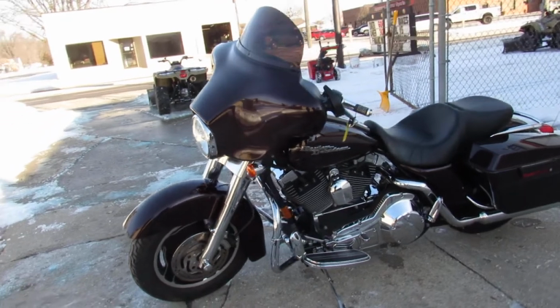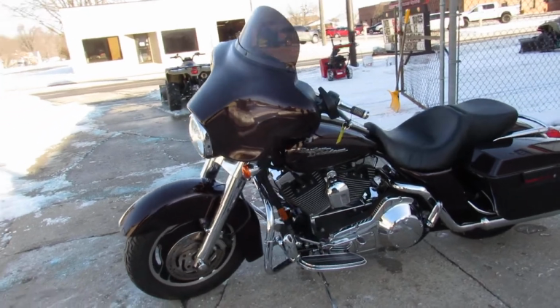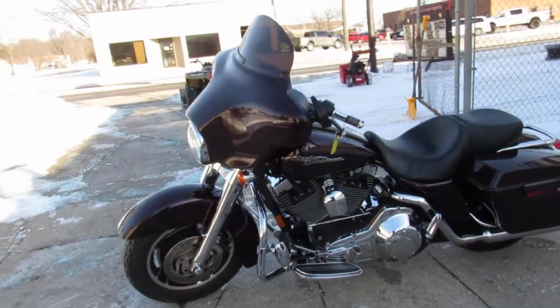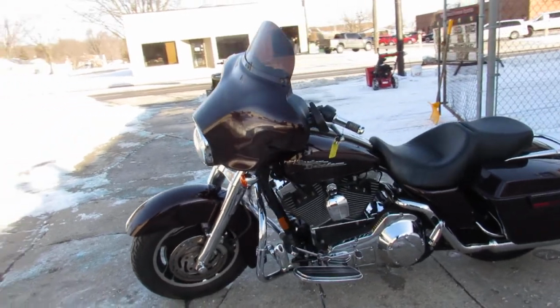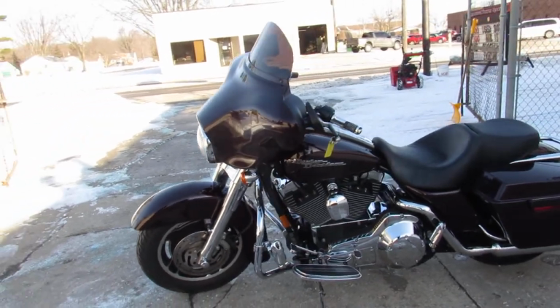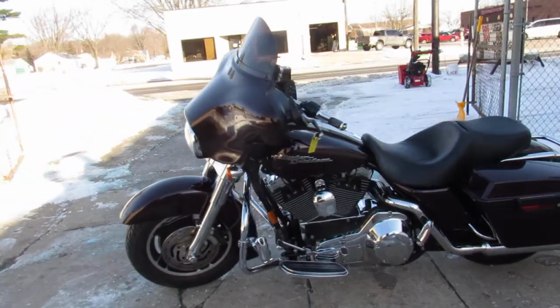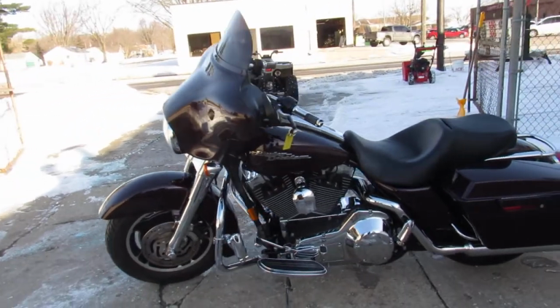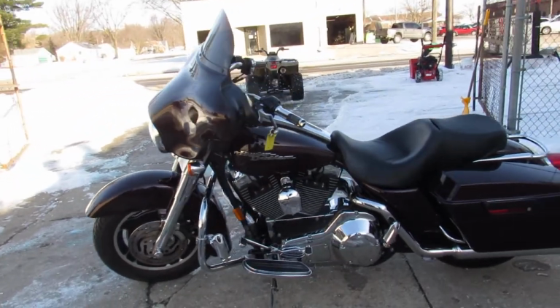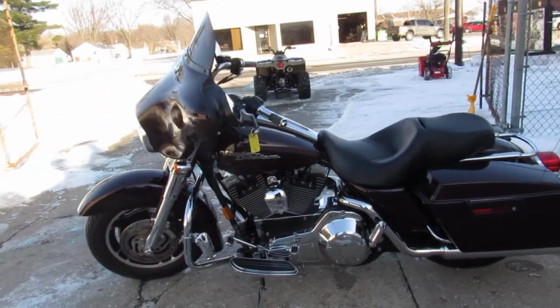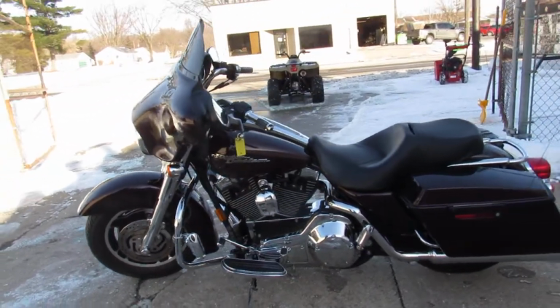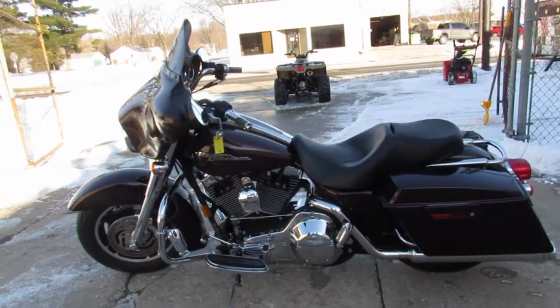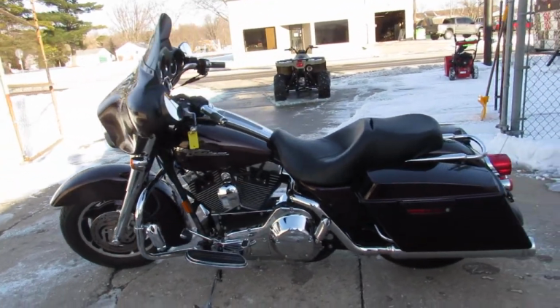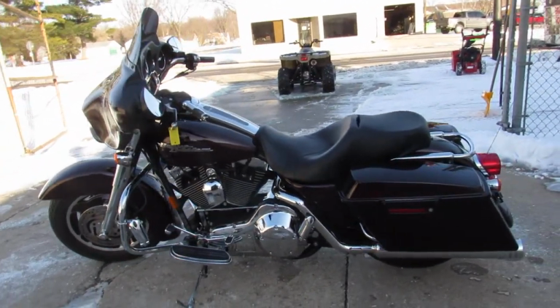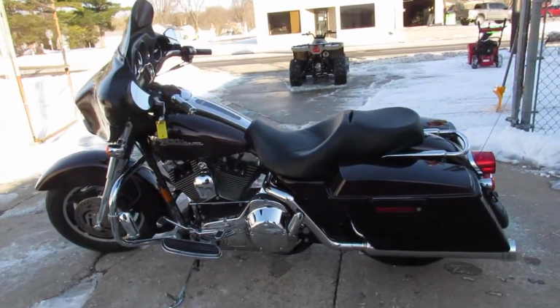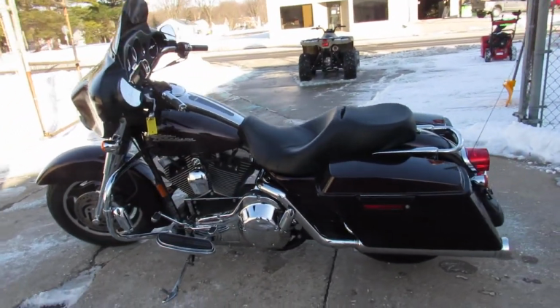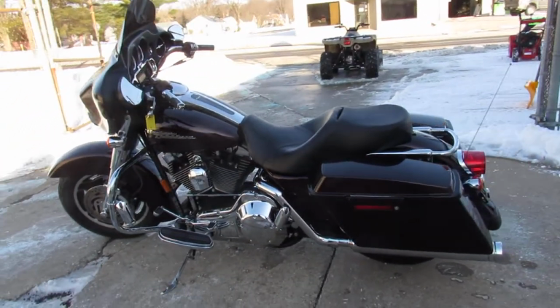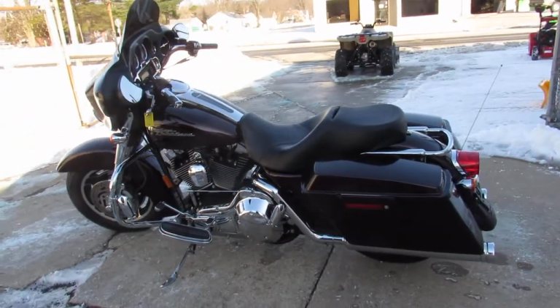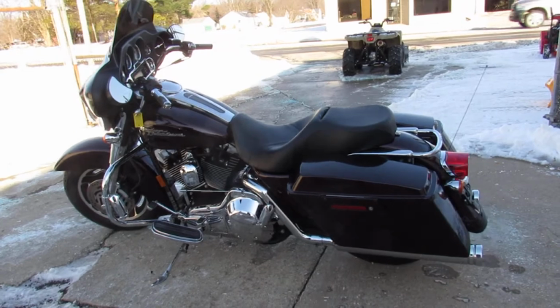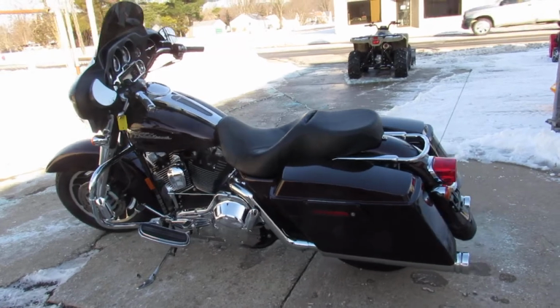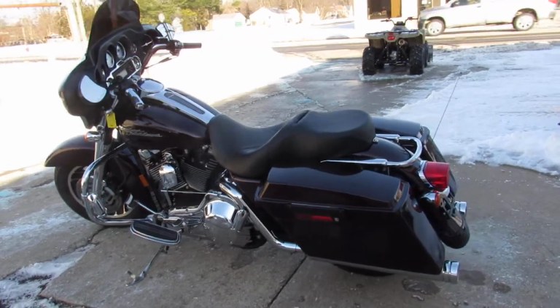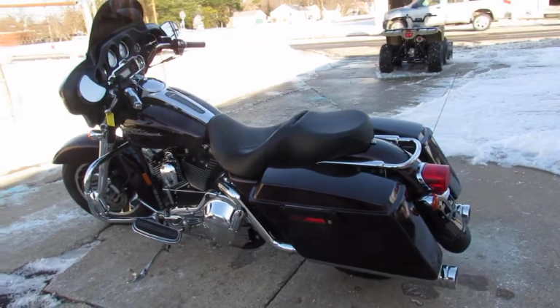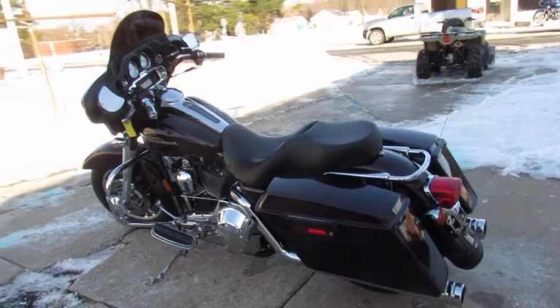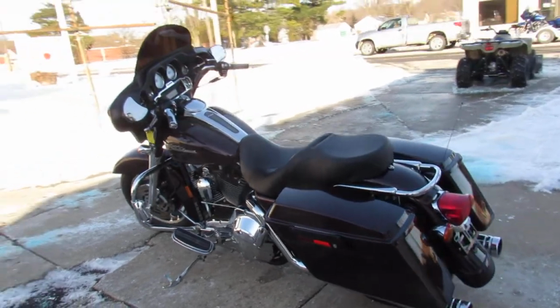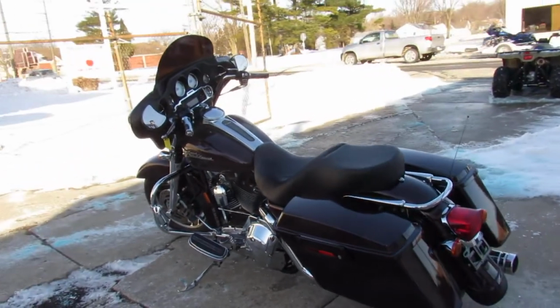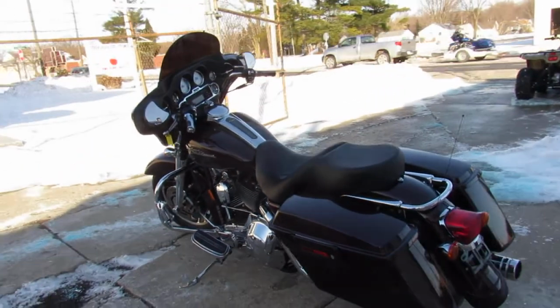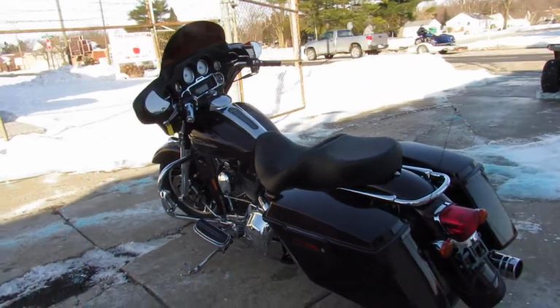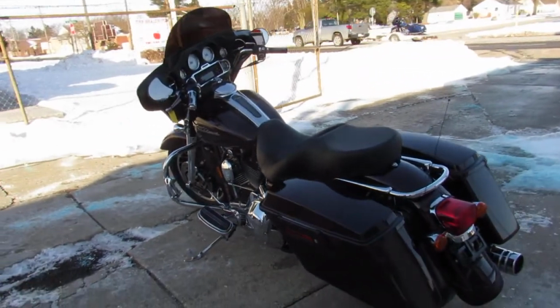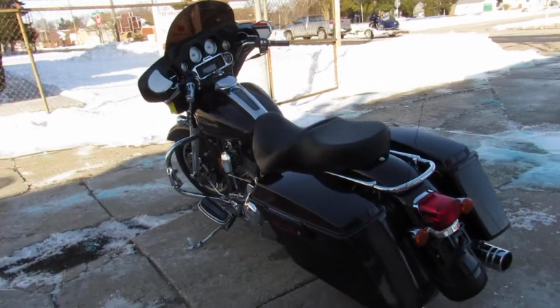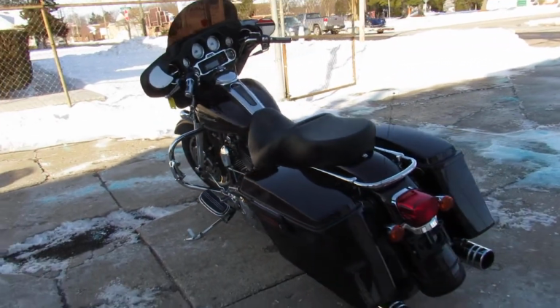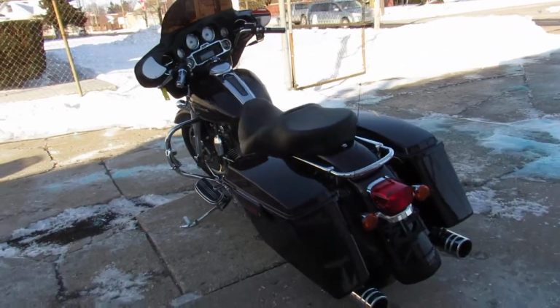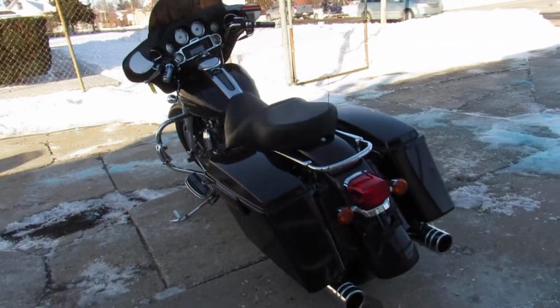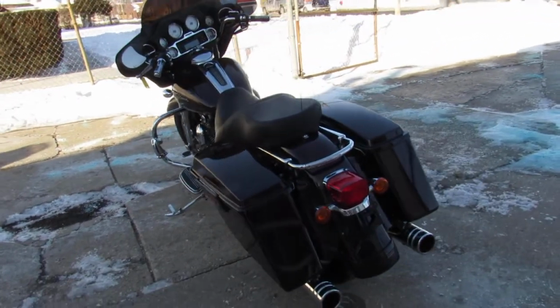Chrome front end, Screamin' Eagle air intake, Screamin' Eagle exhaust. You can tell how well this bike's been taken care of. It's just super clean all the way around guys.